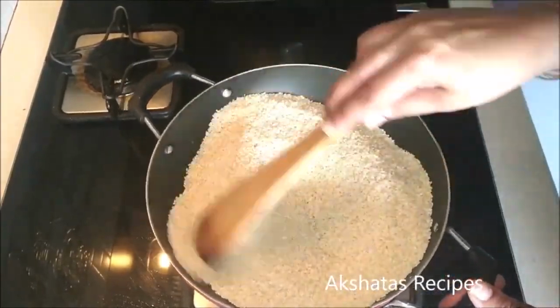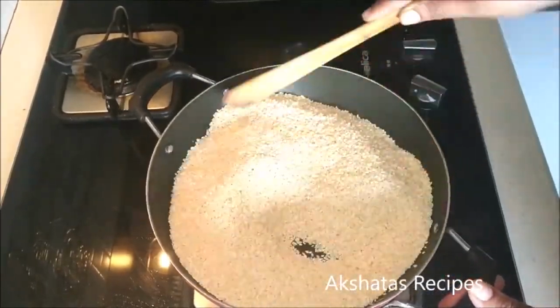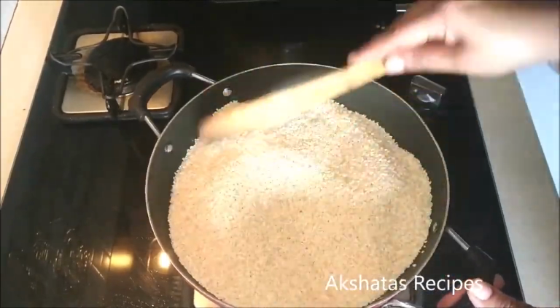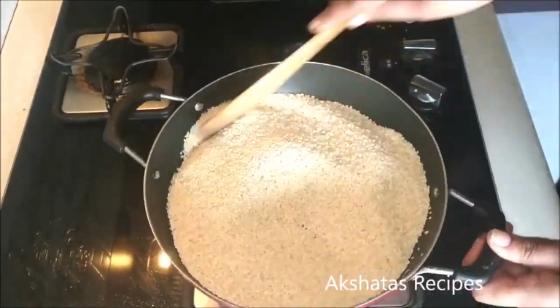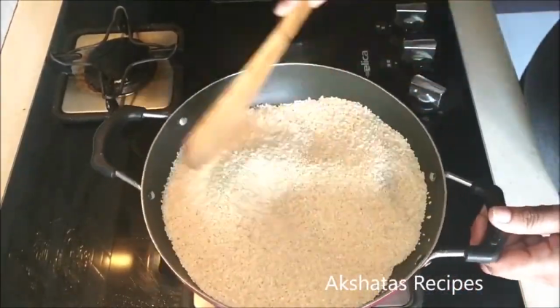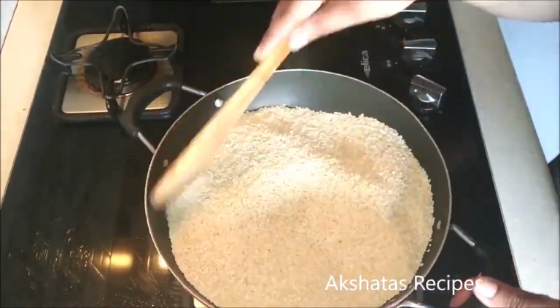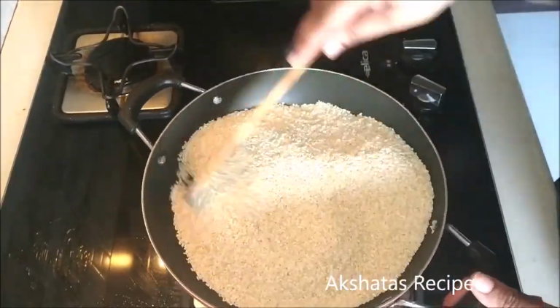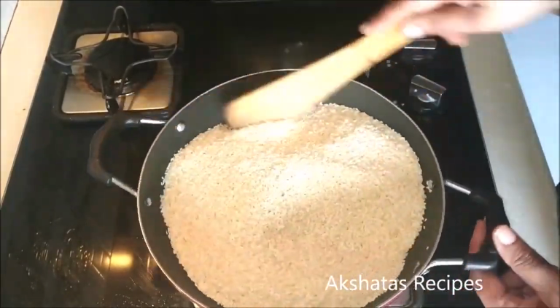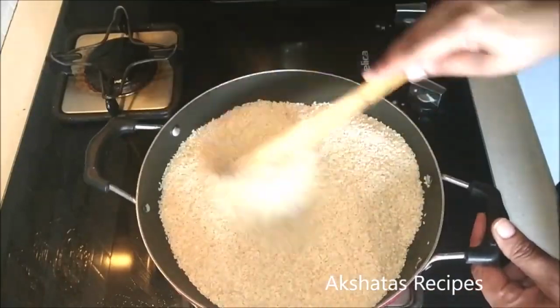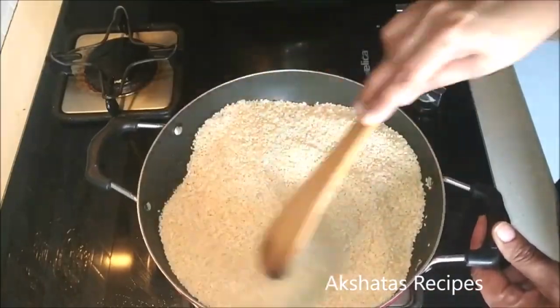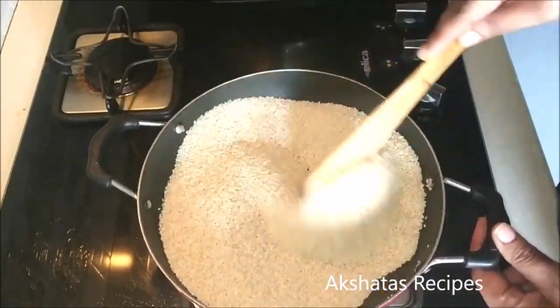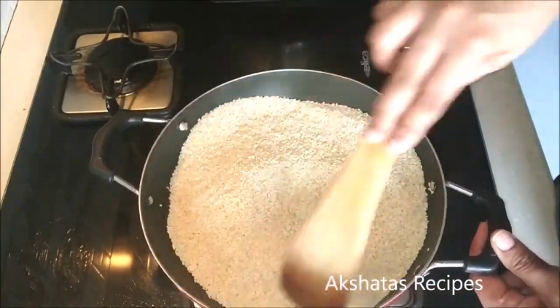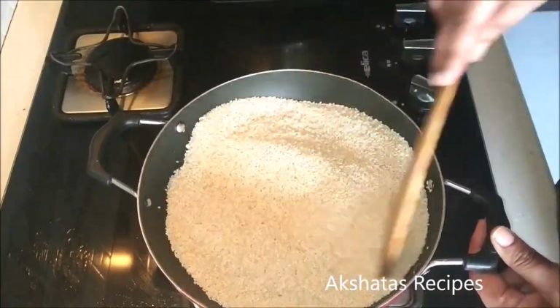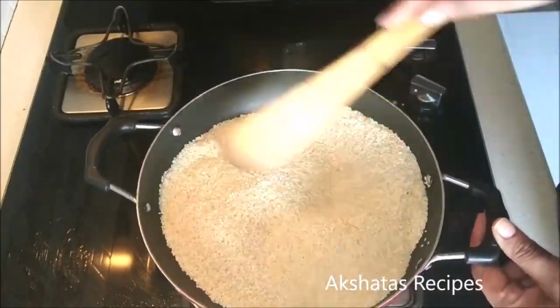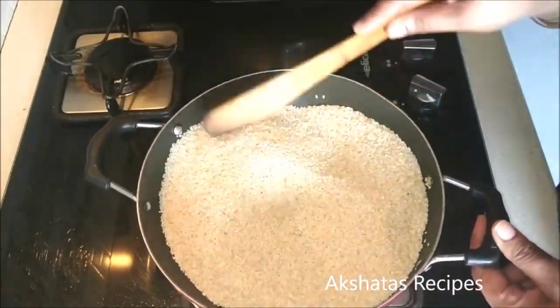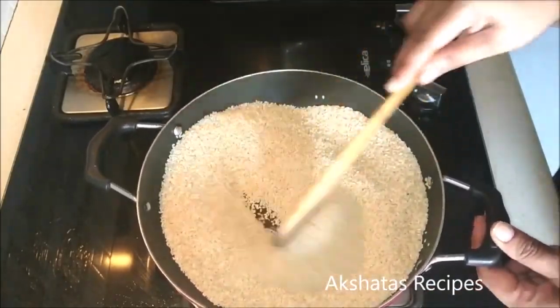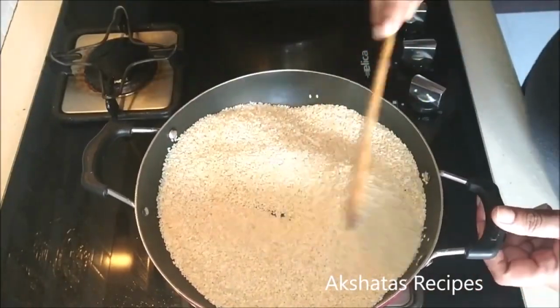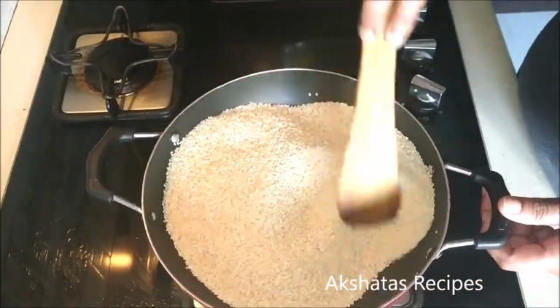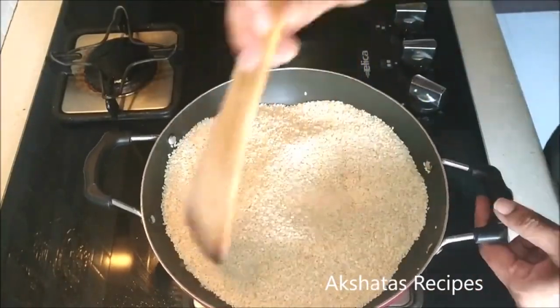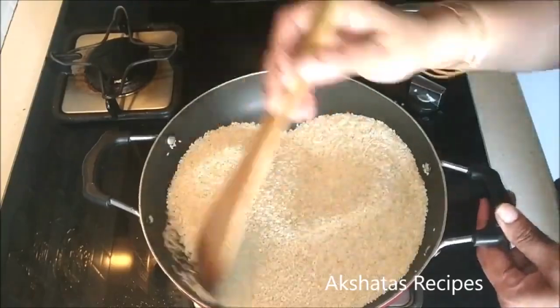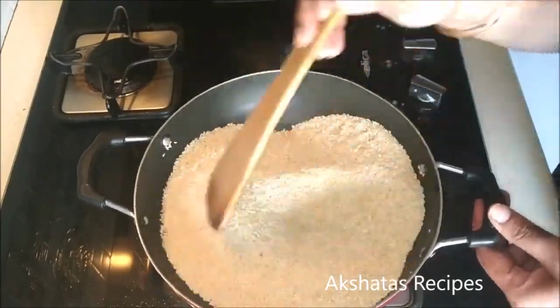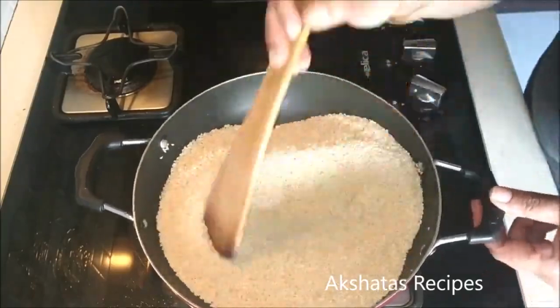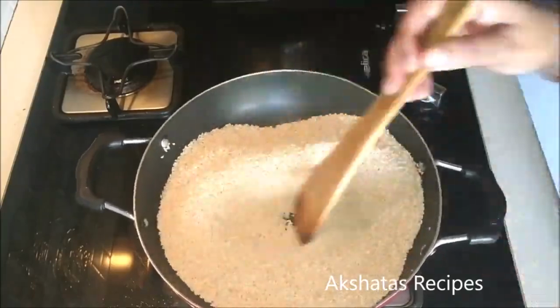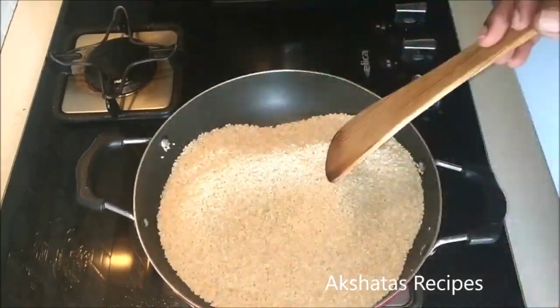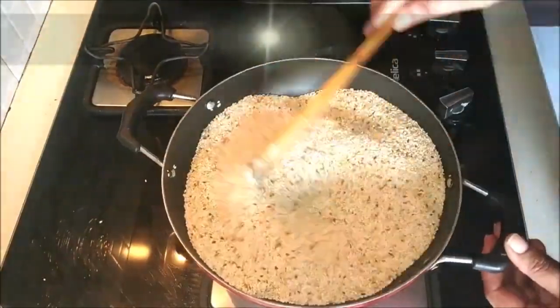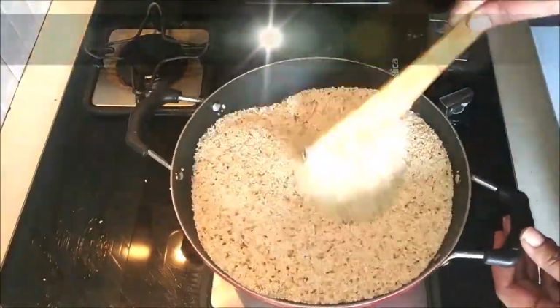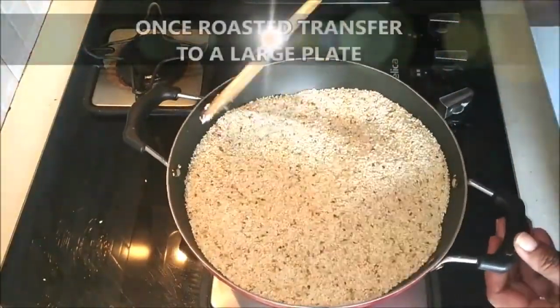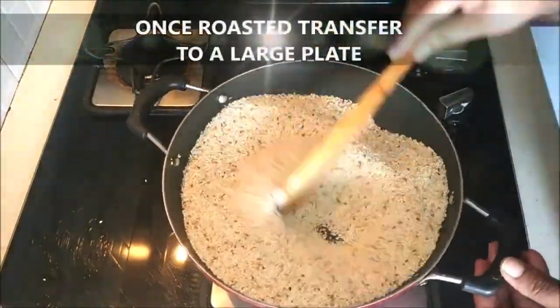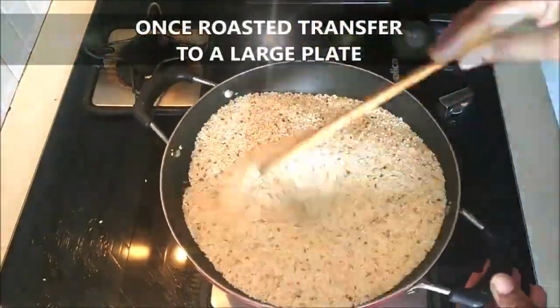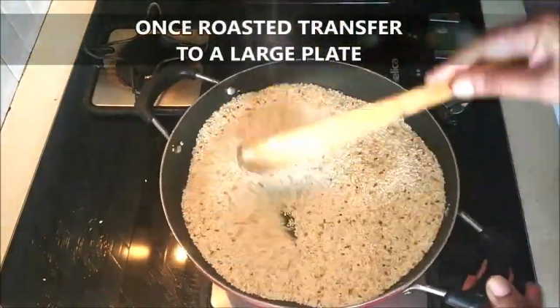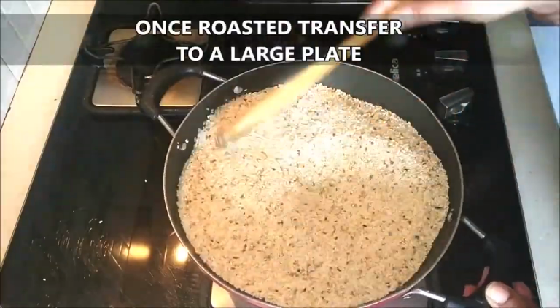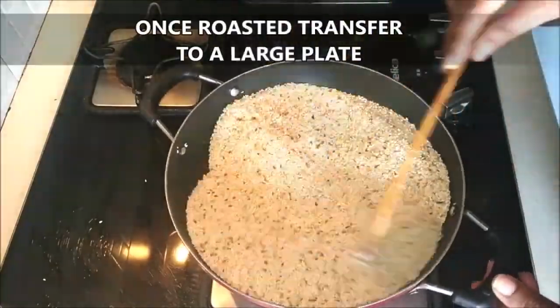This took me exactly about 5 minutes, stirring continuously on a low to medium heat. Once roasted, it will look a little darker in color, and you transfer this to a large plate.